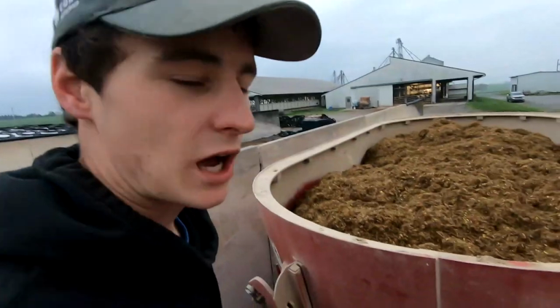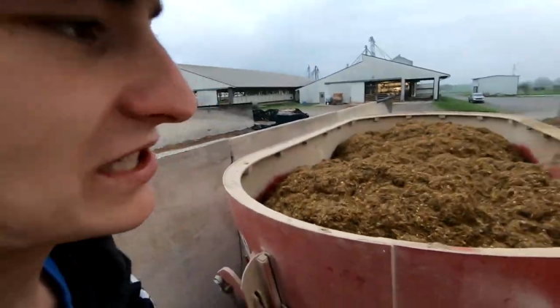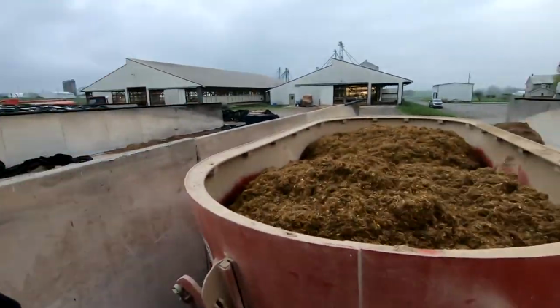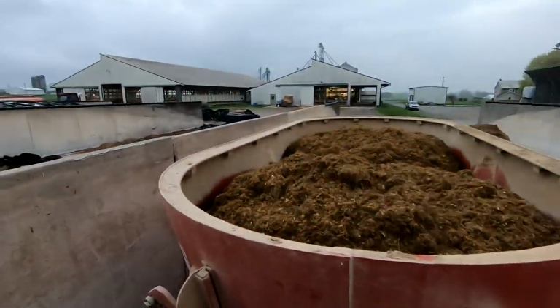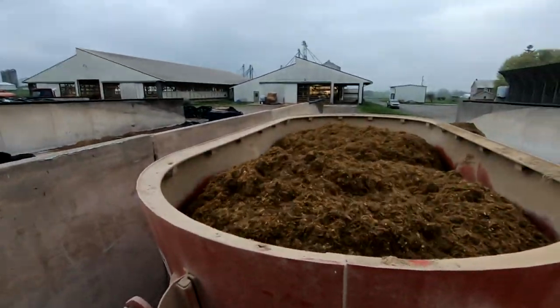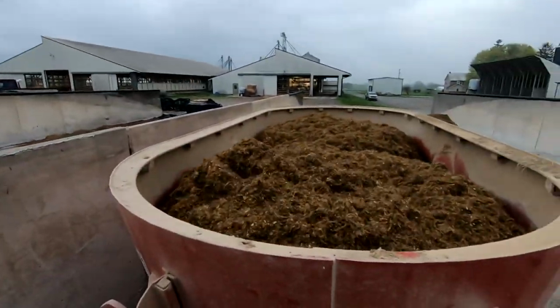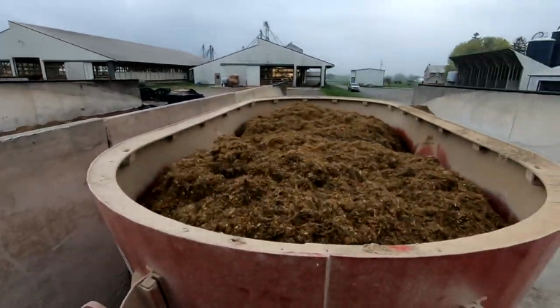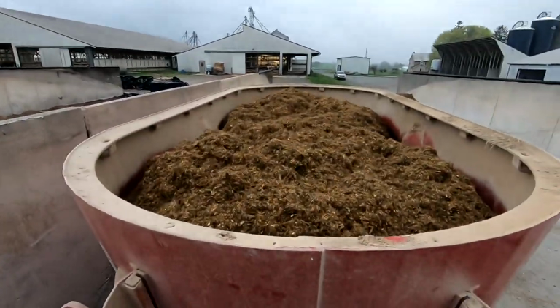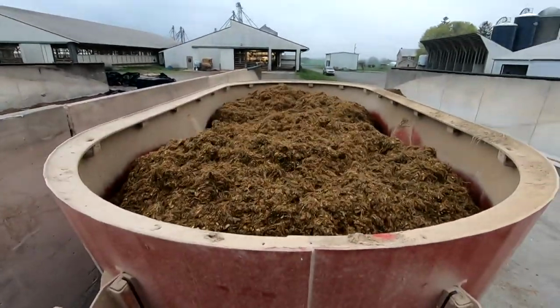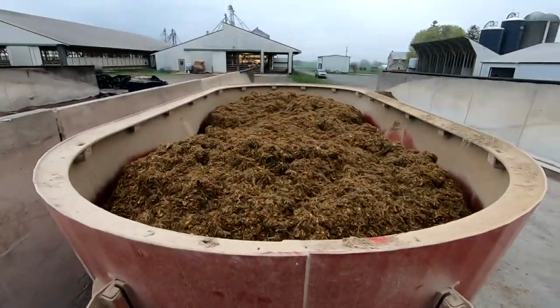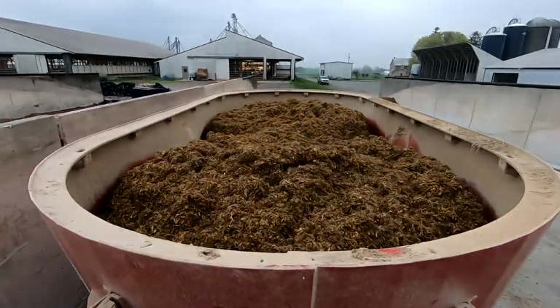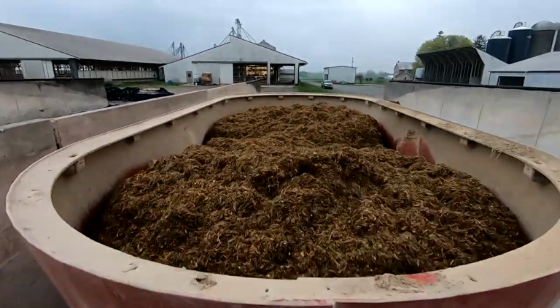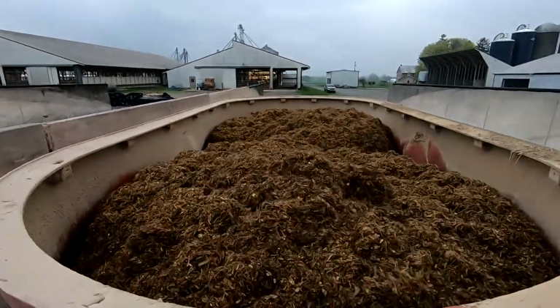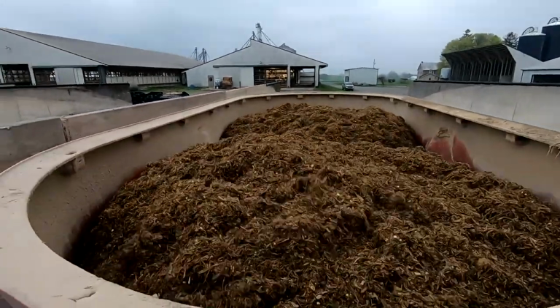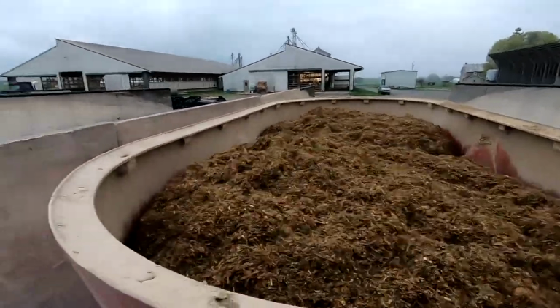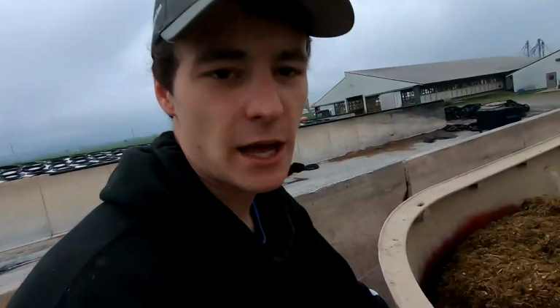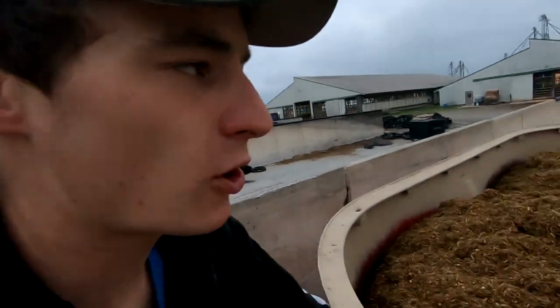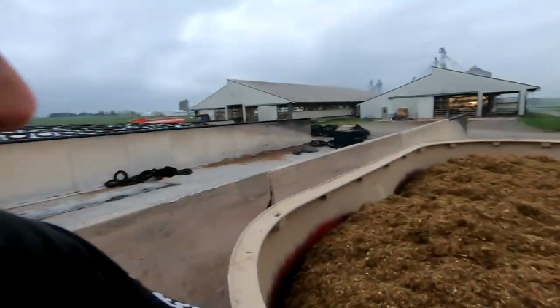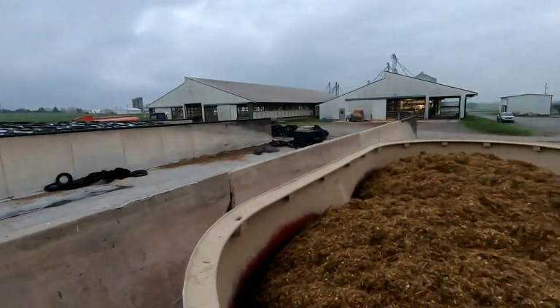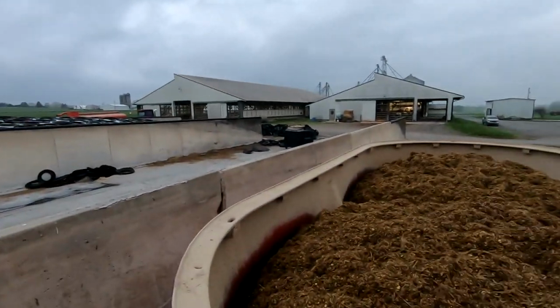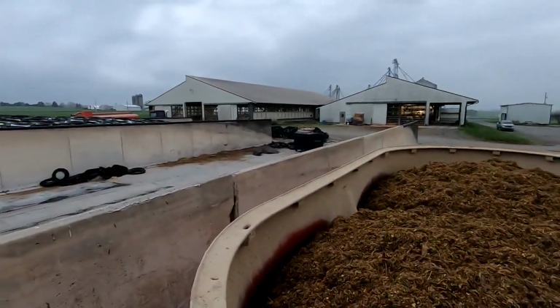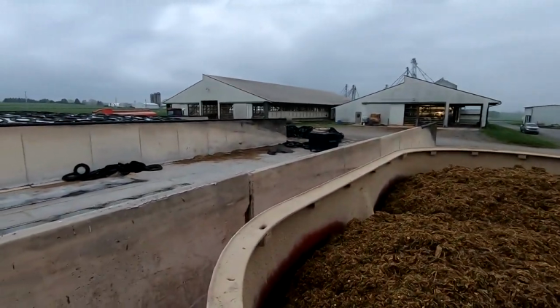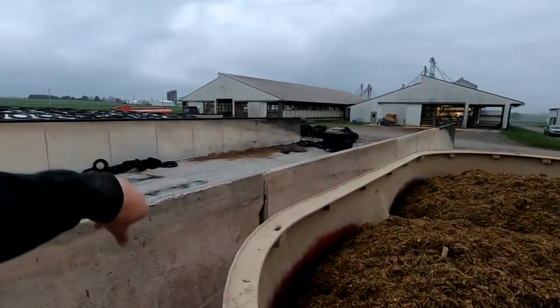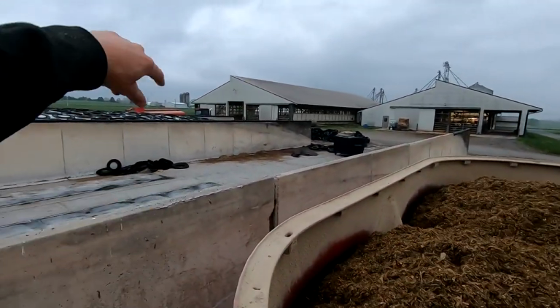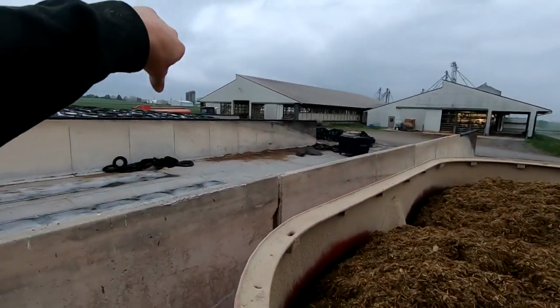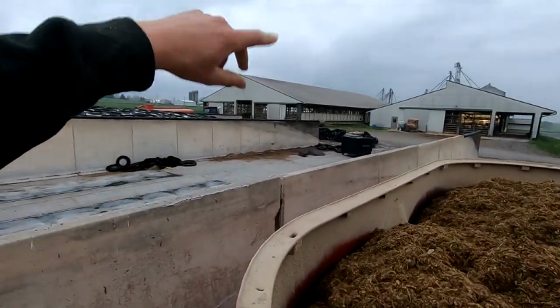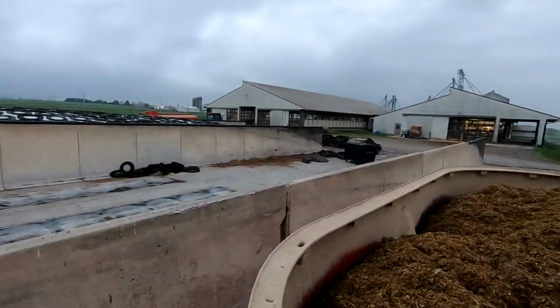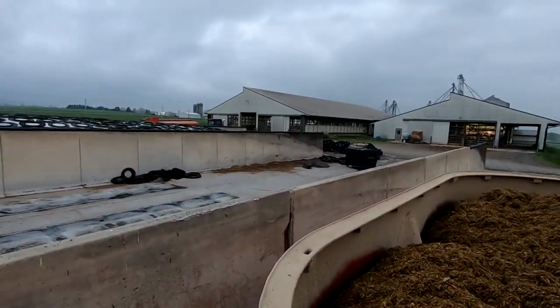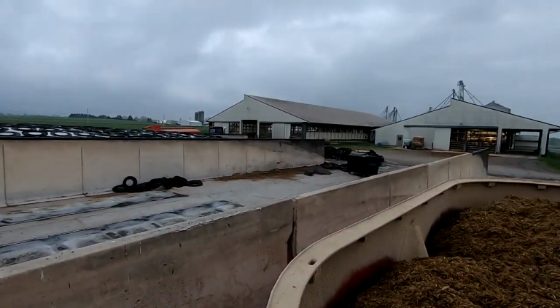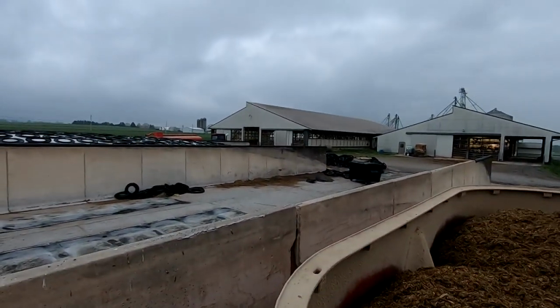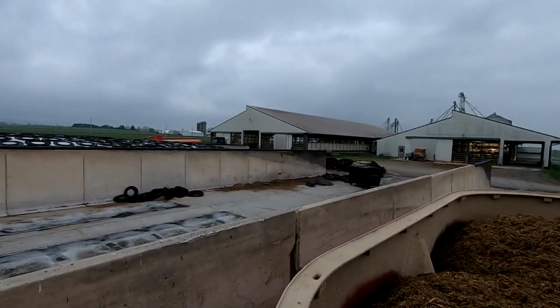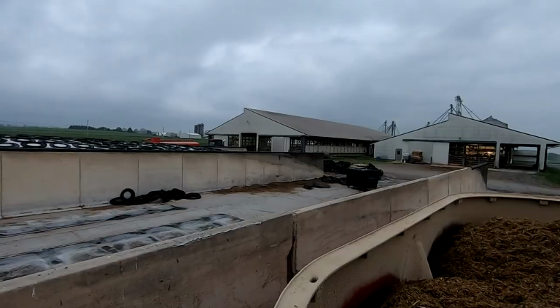I'm just letting this mix for a few minutes after I'm done filling it, and then we'll shut it off. Before we run feed out, I've got to go out and clean the feed troughs out and get all the old feed from yesterday out.